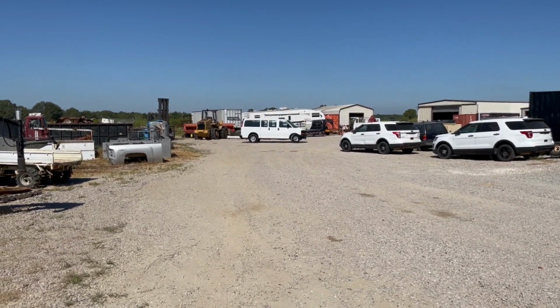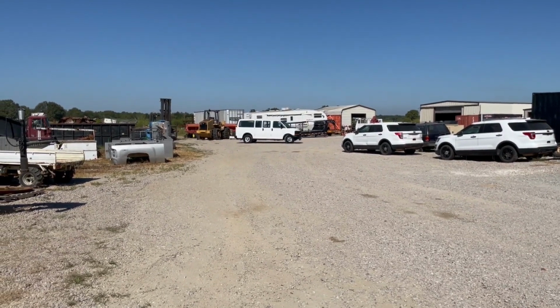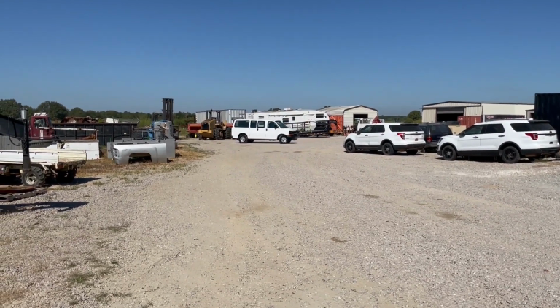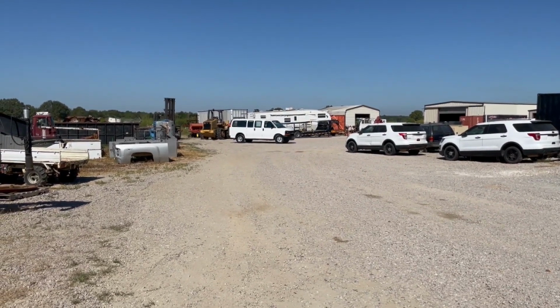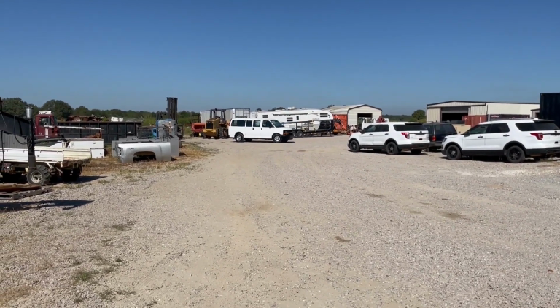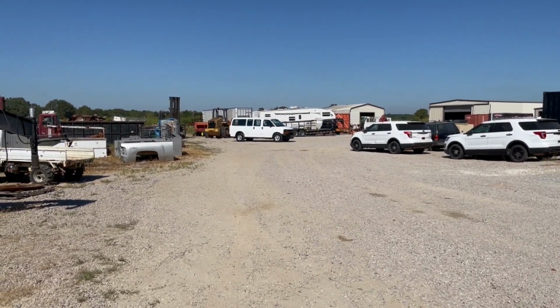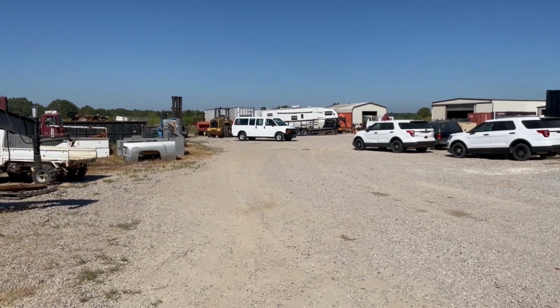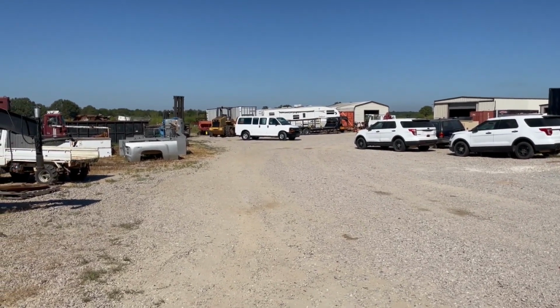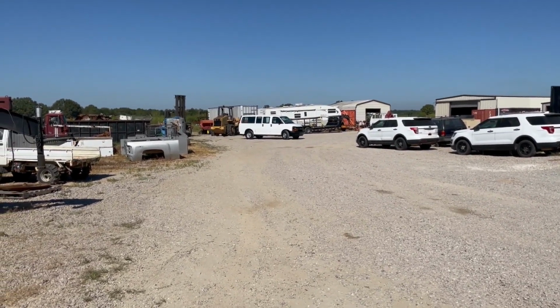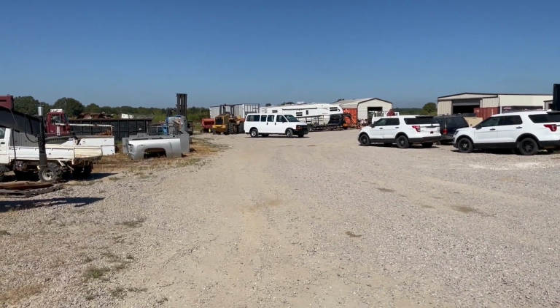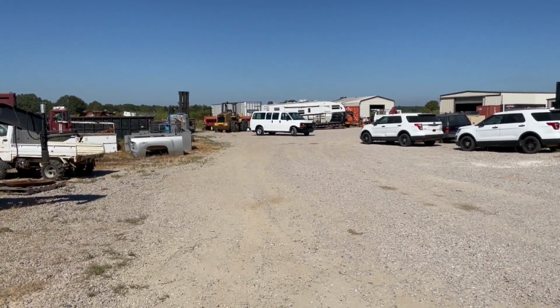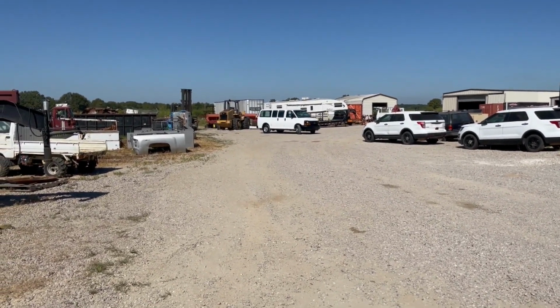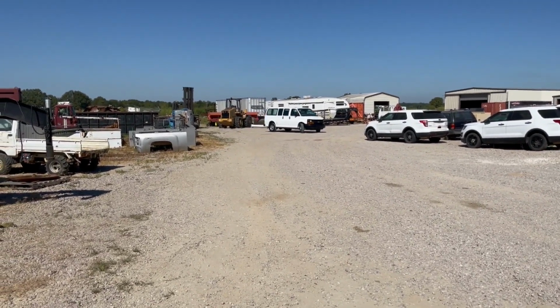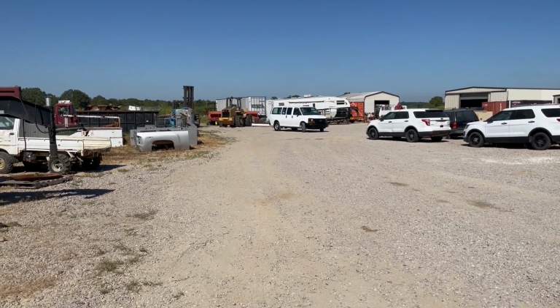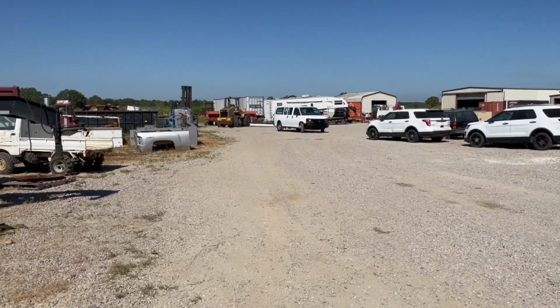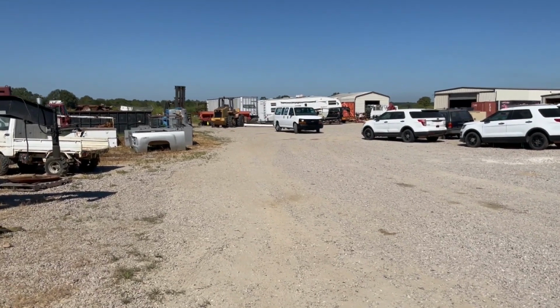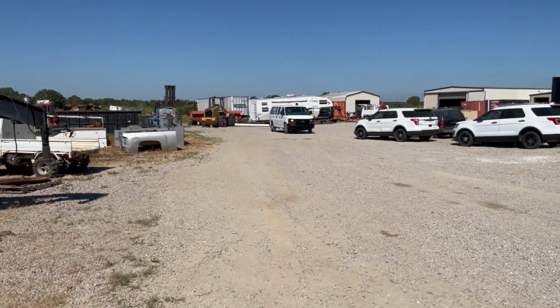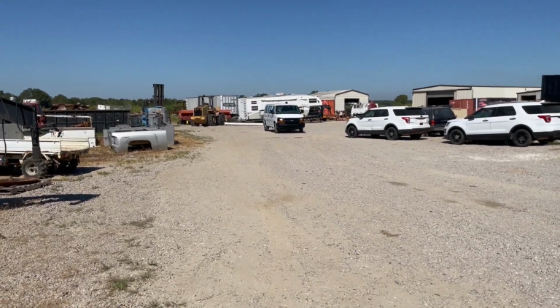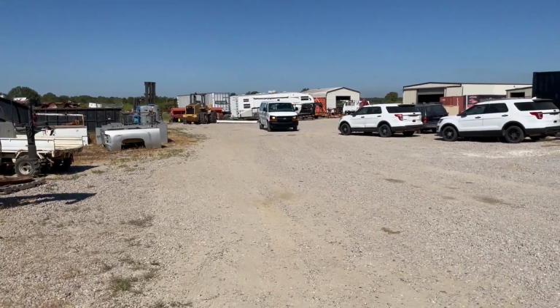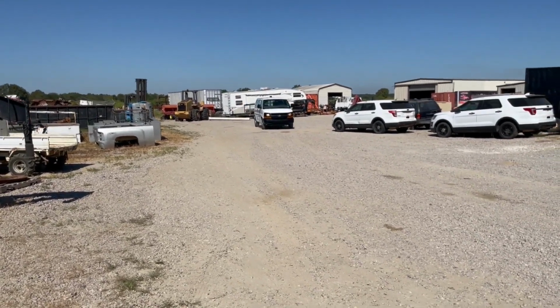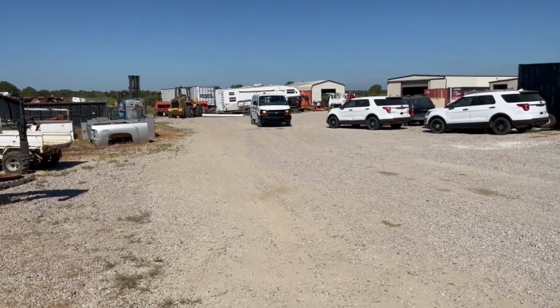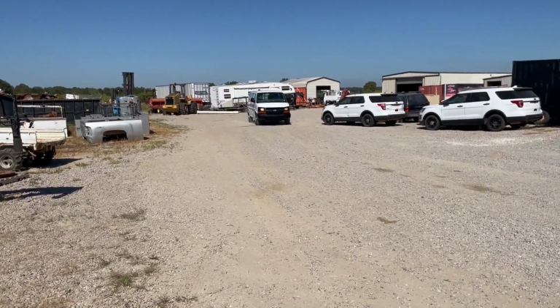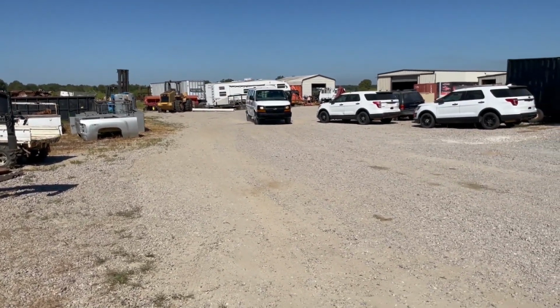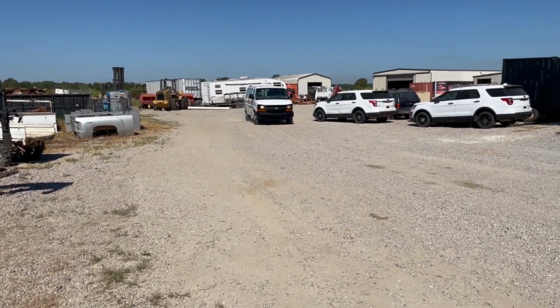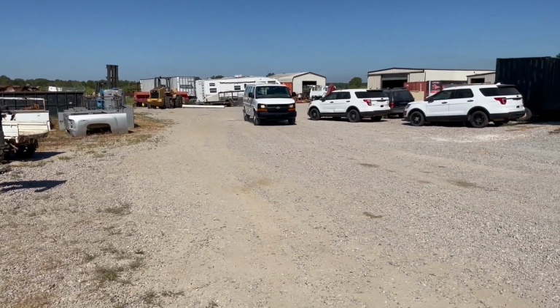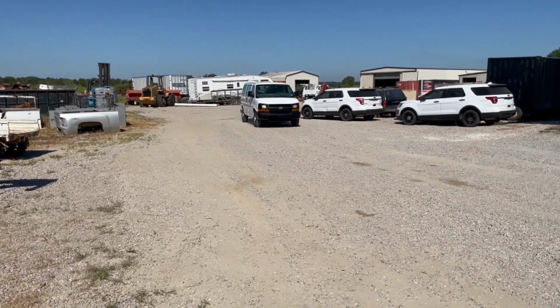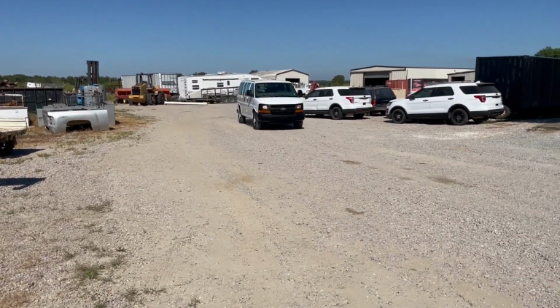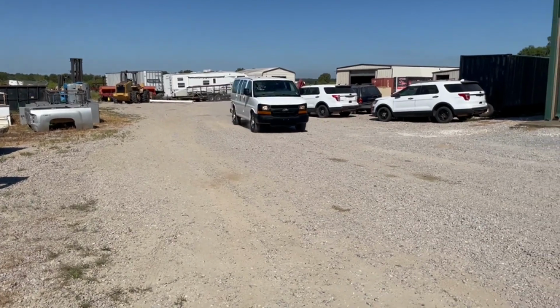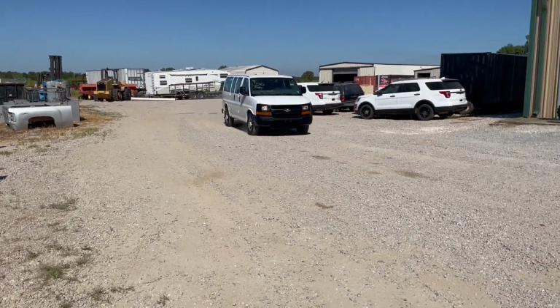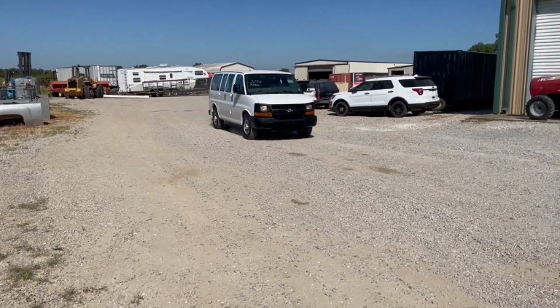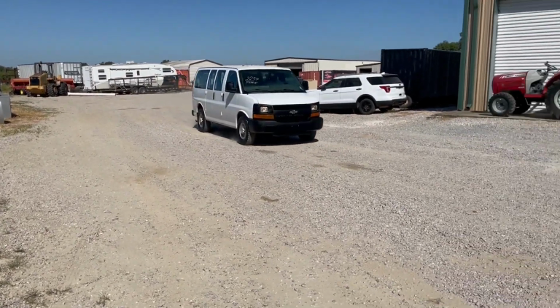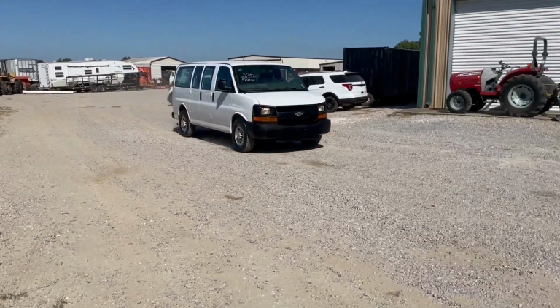They do a good job of keeping them clean and keeping them straight. These vehicles are in nice running condition when they drive them in here. If not, we'll let you know about them. It's a pretty nice van — a 2014 with 190,000 miles, automatic transmission, 6.0 engine, really clean on the inside.